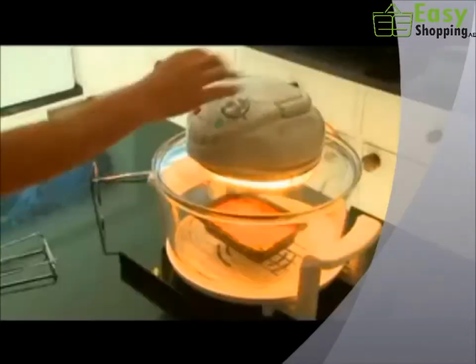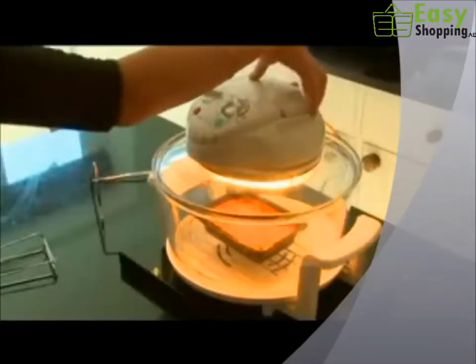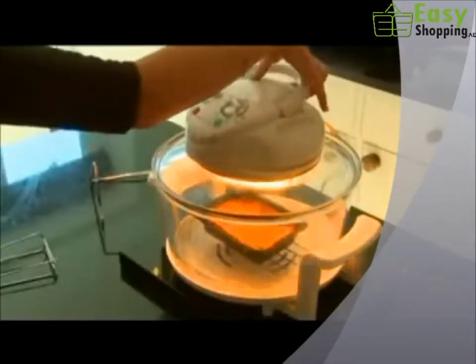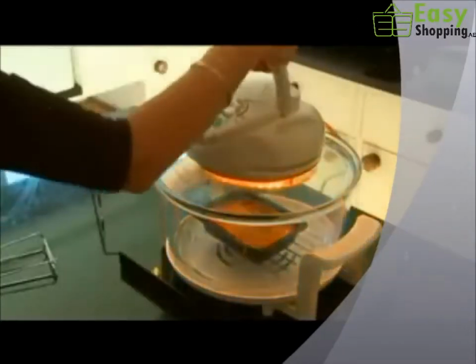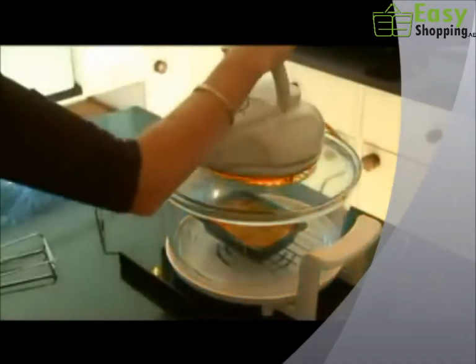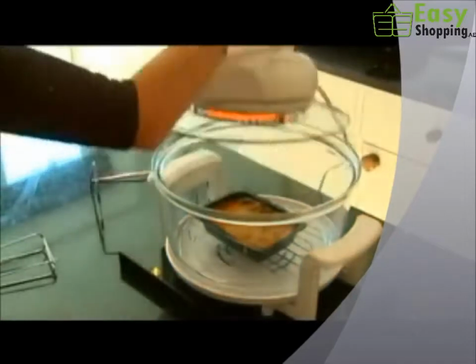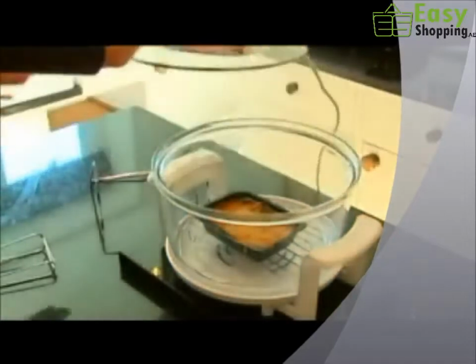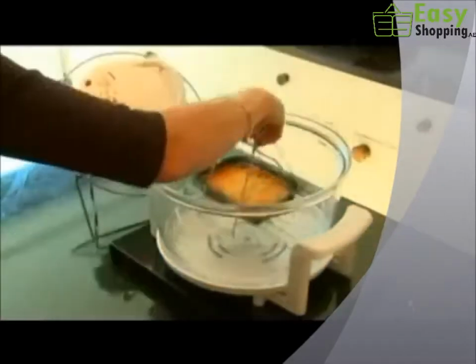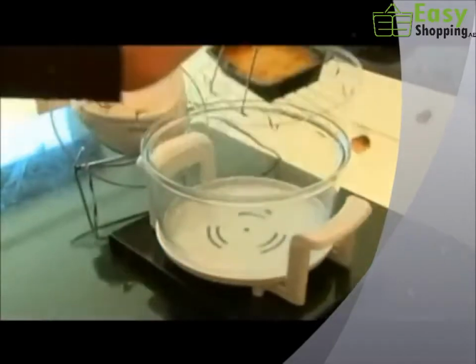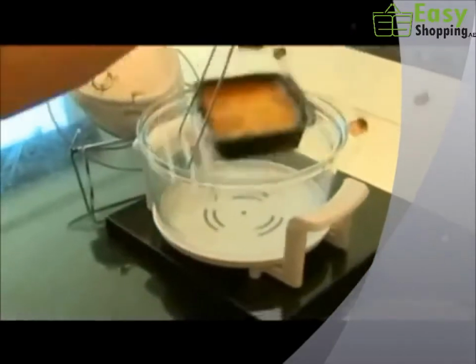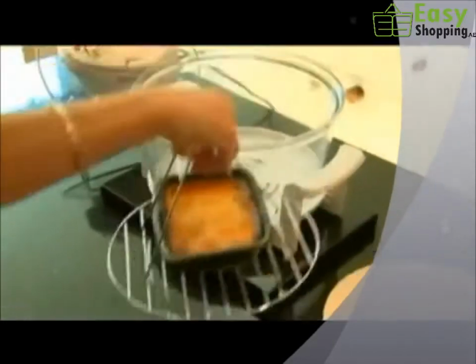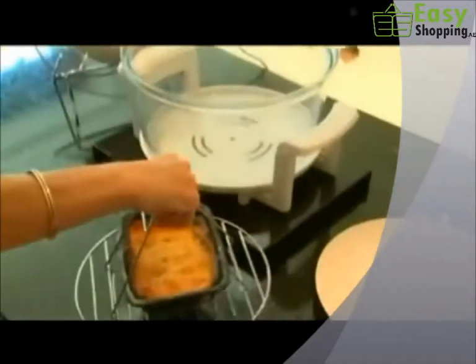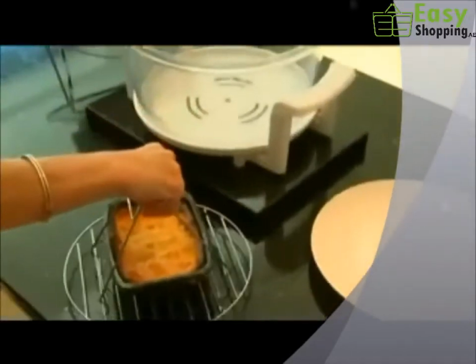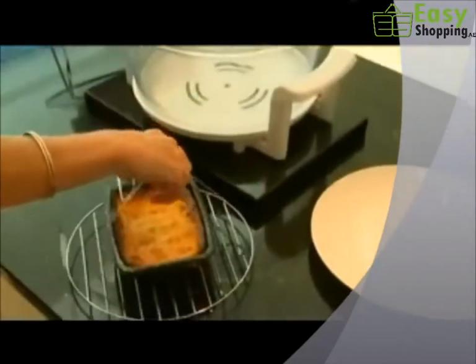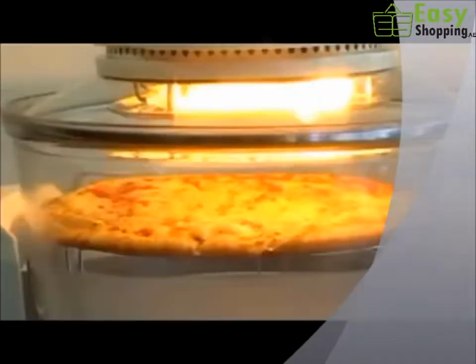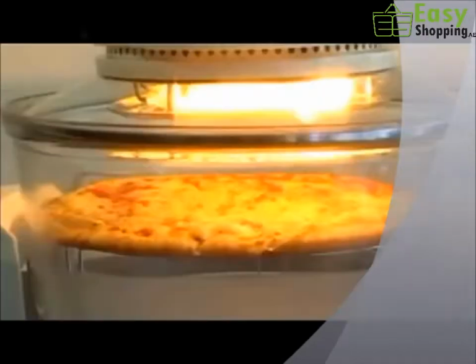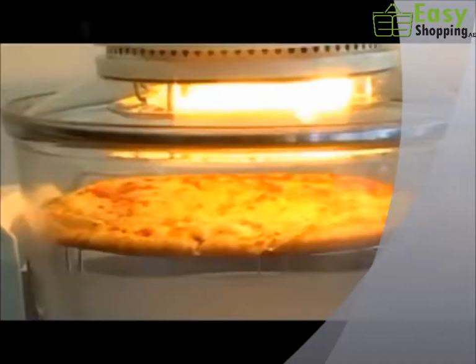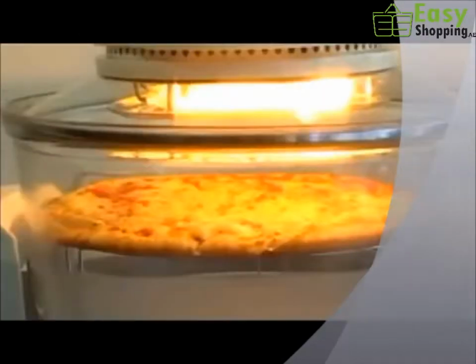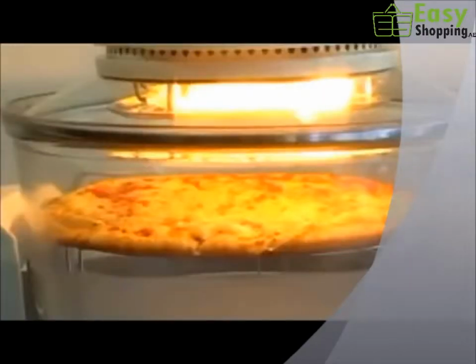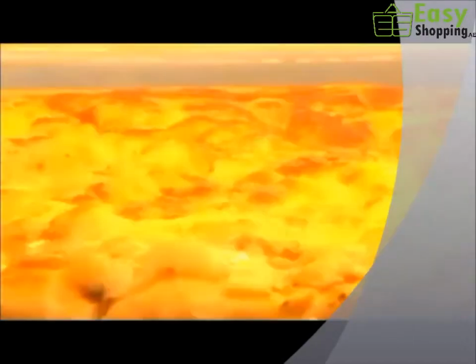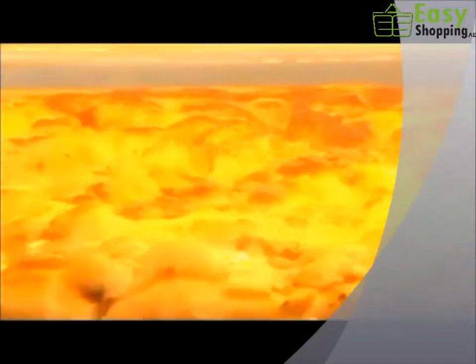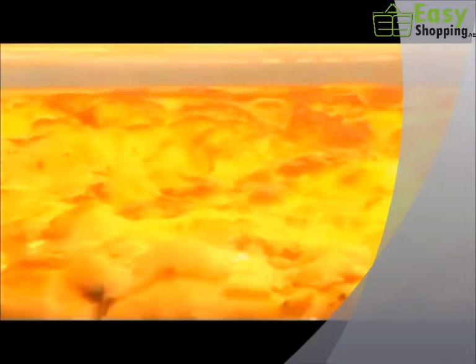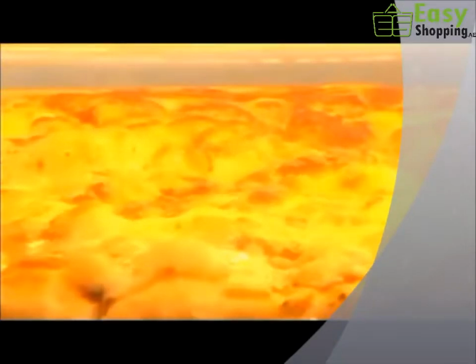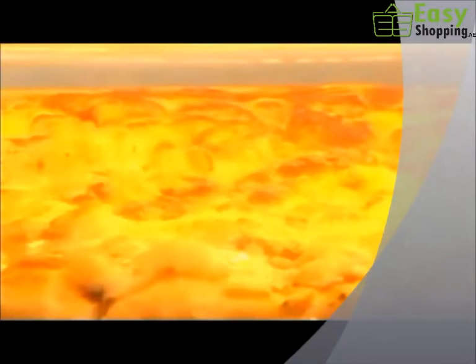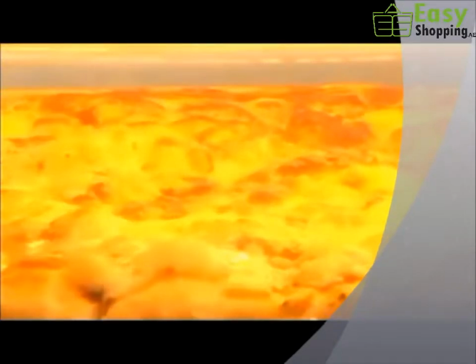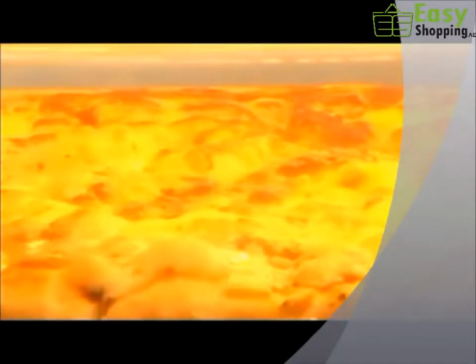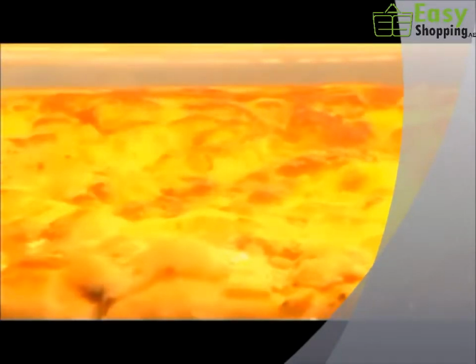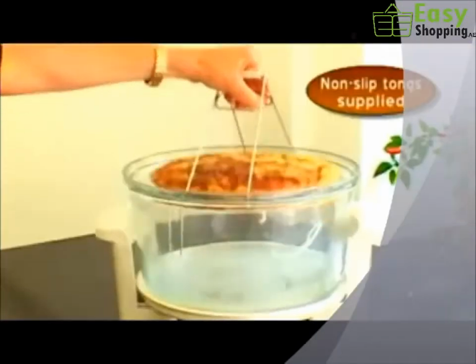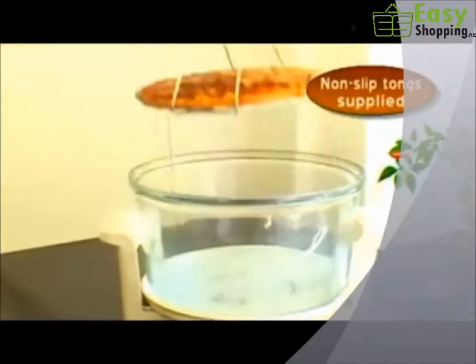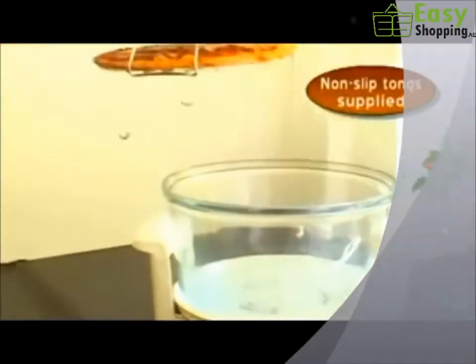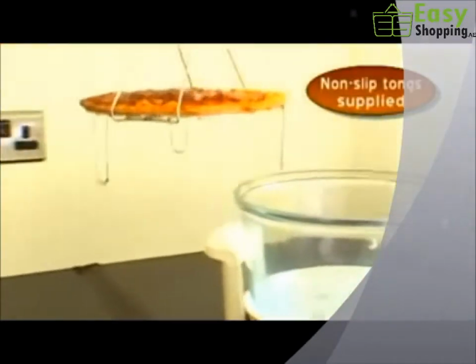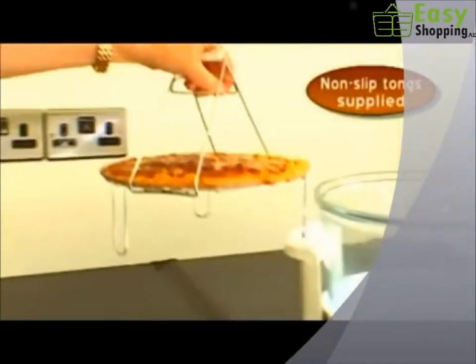Ready meals are cooked to perfection. No soggy tops with a halogen oven. And pizzas come out bubbling and crisp.